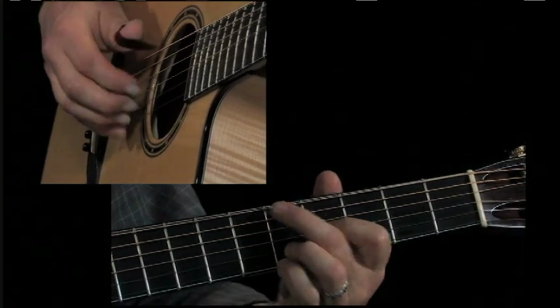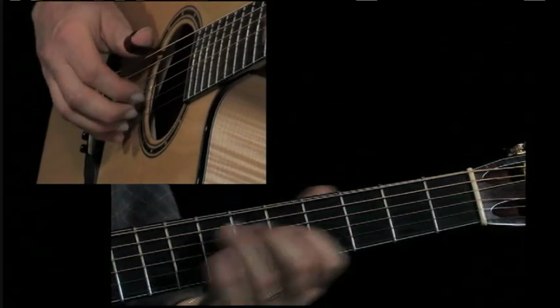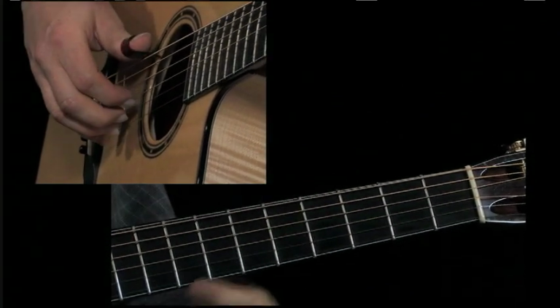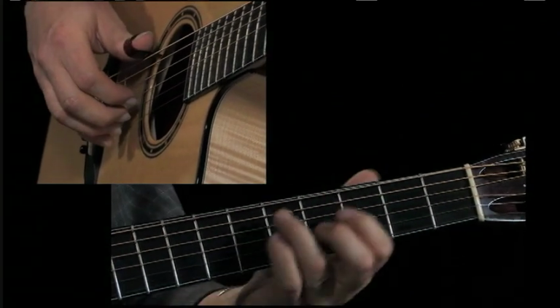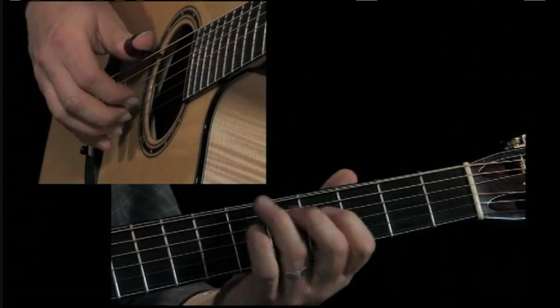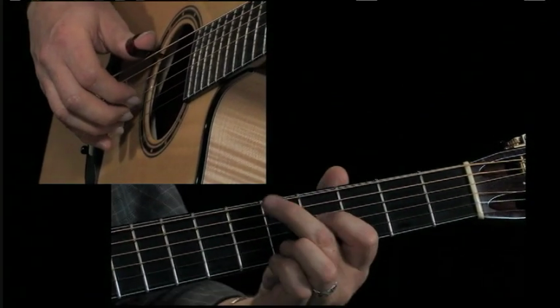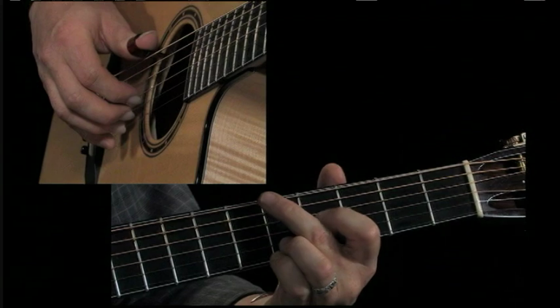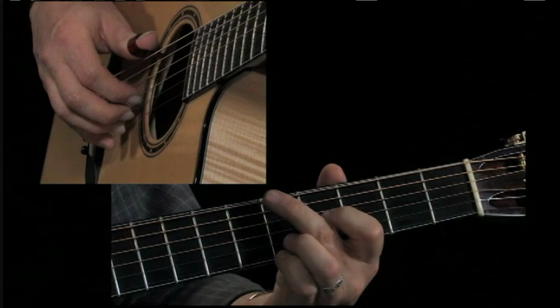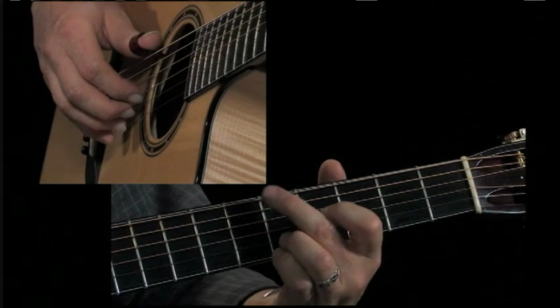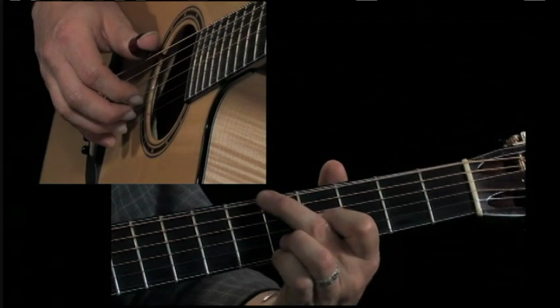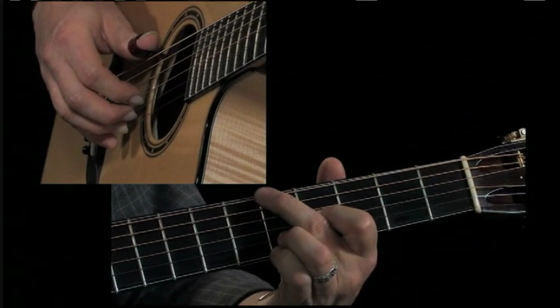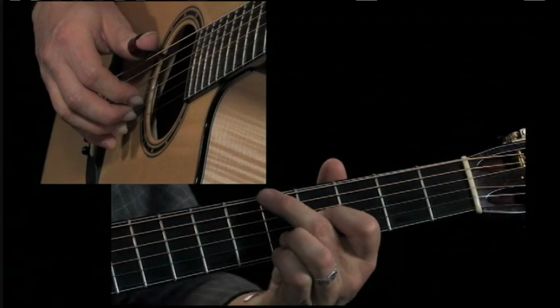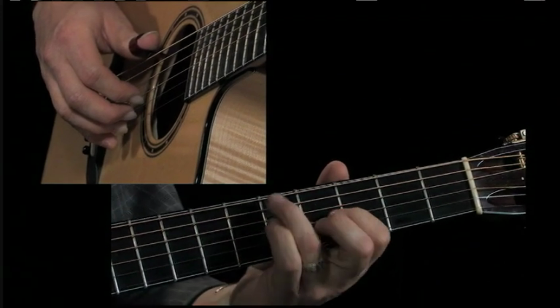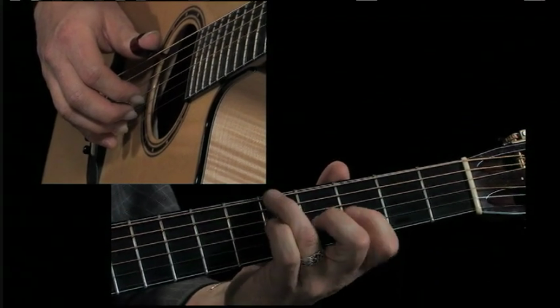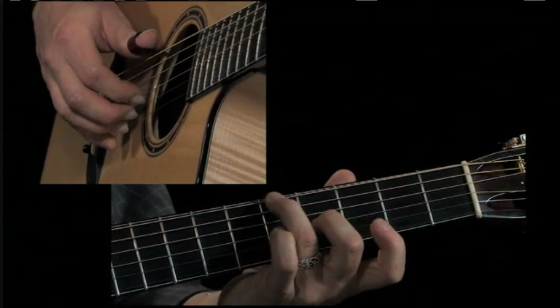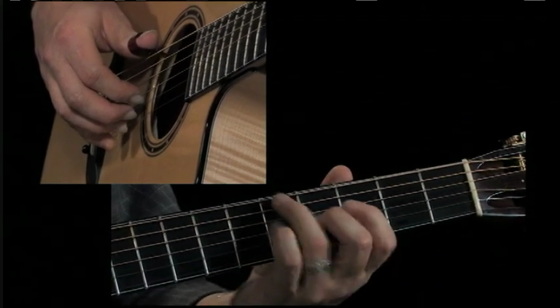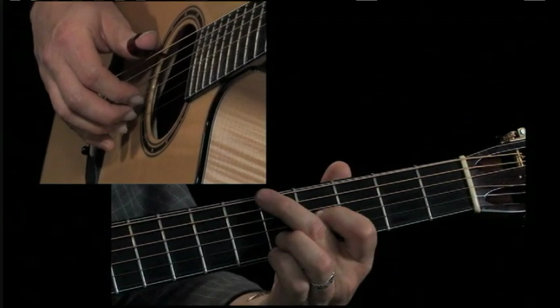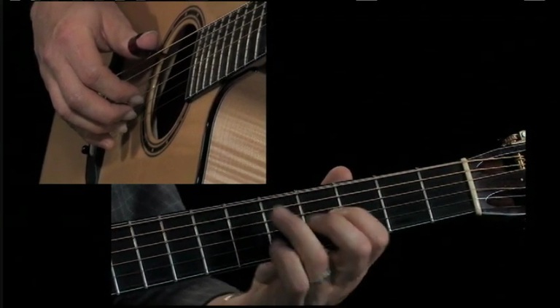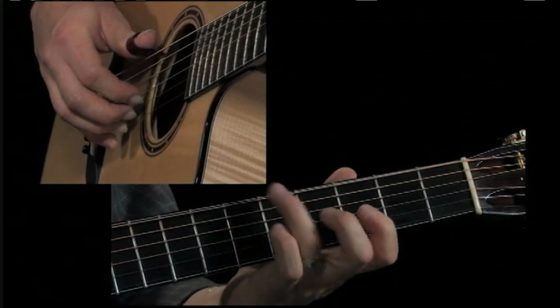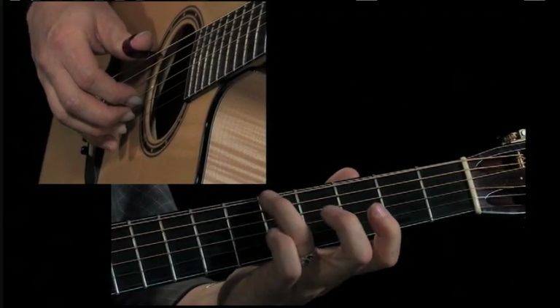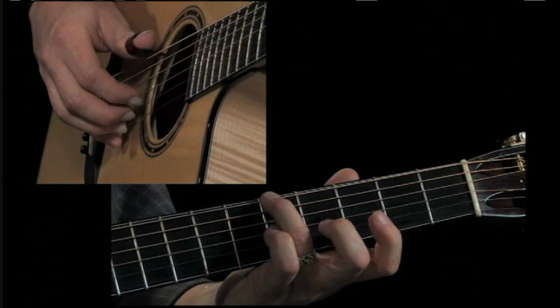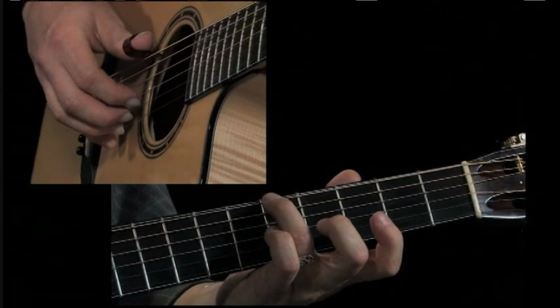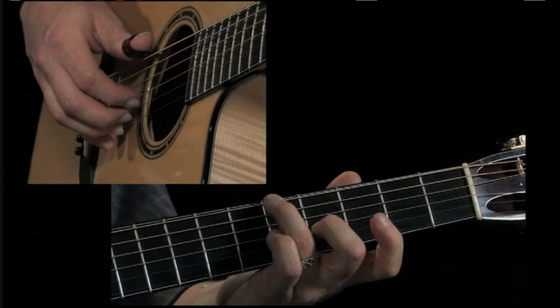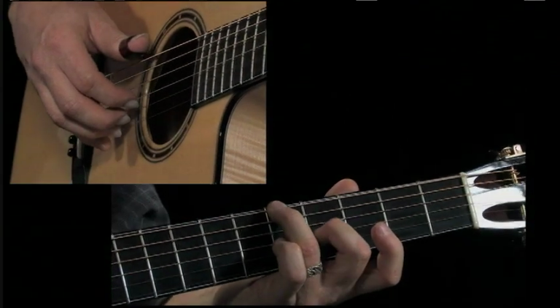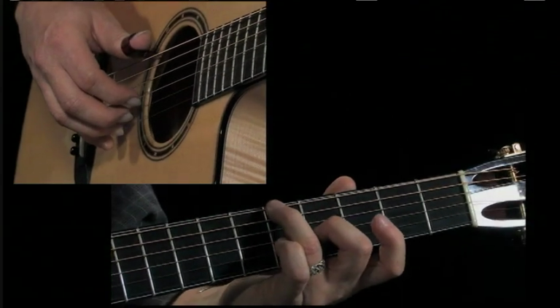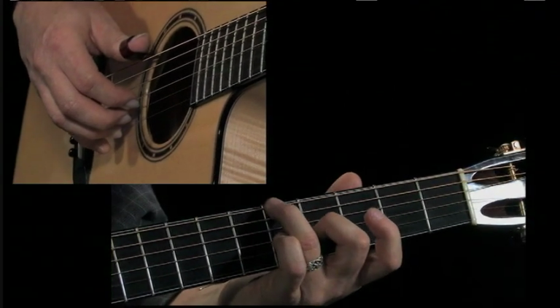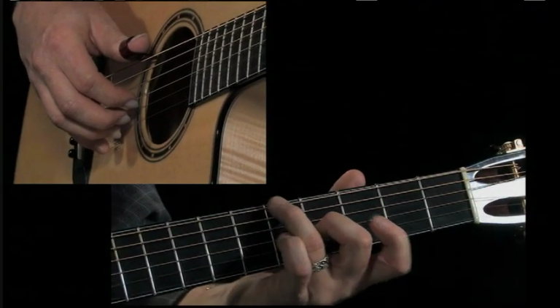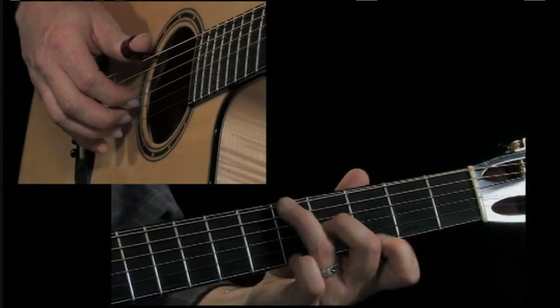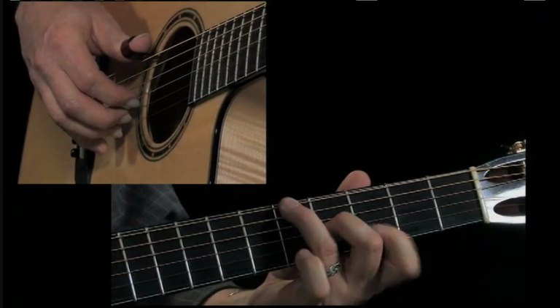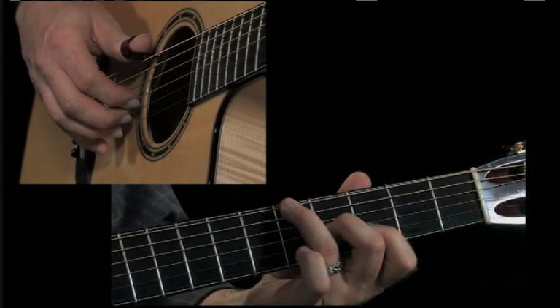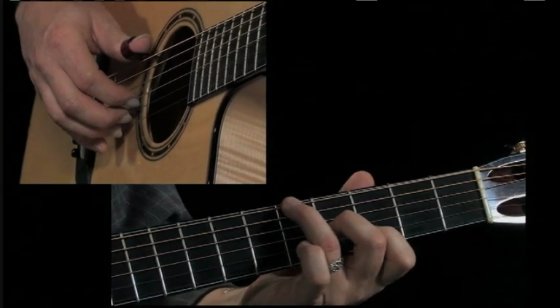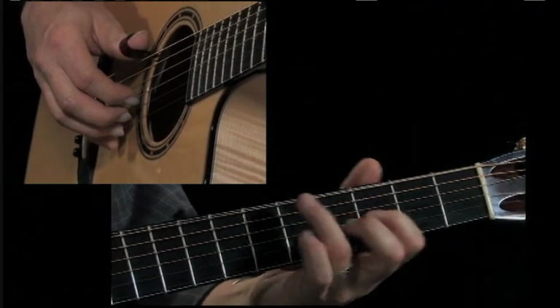So here's the B section again. You can see, instead of using this position, I'm switching to this position. We're really playing the same basic chord — G — and then the B note, and then I'm using these fingers for melody.